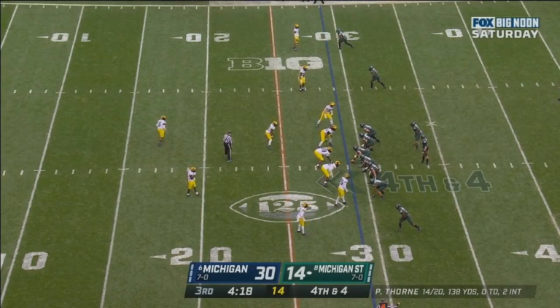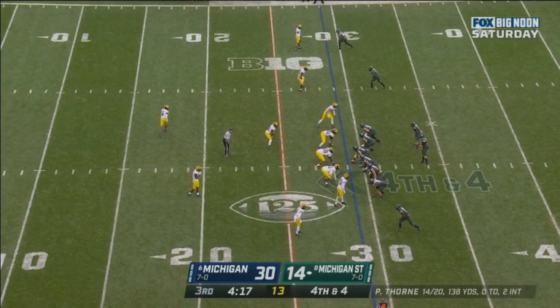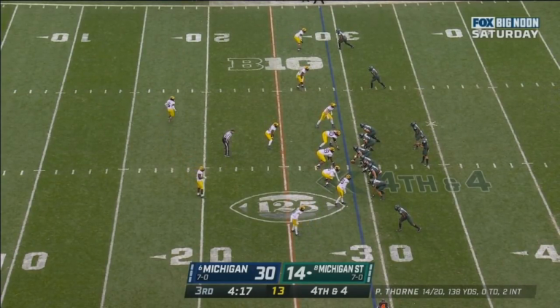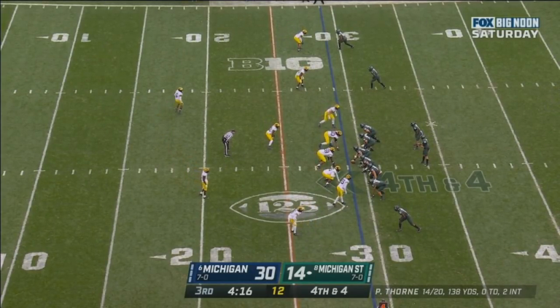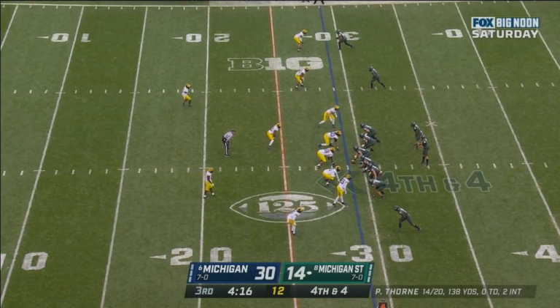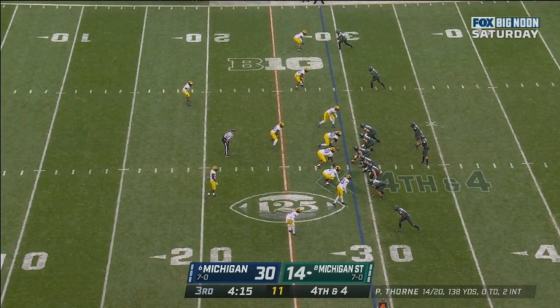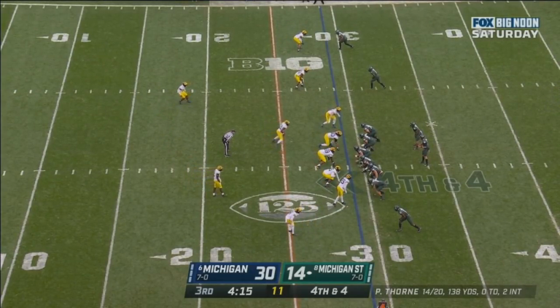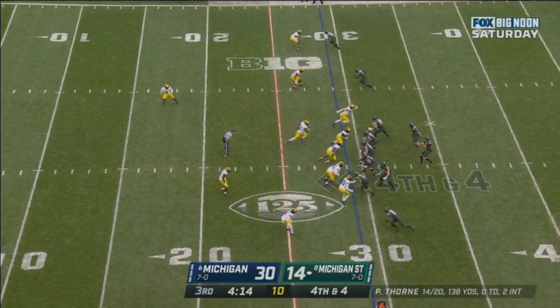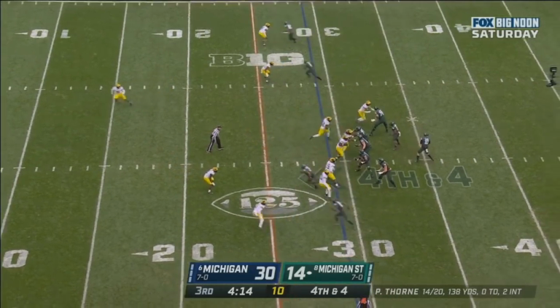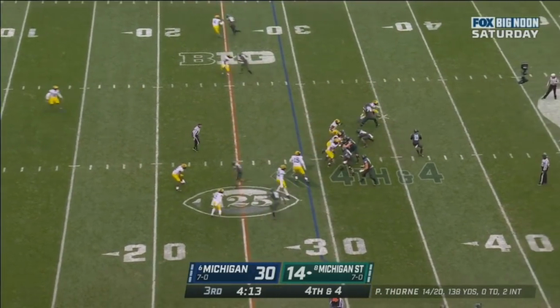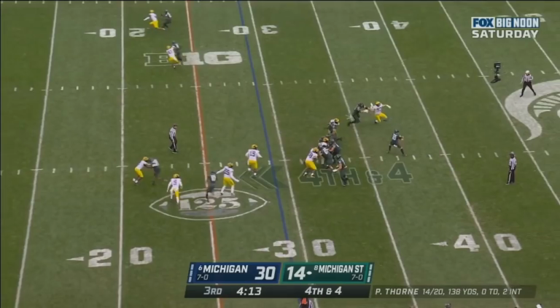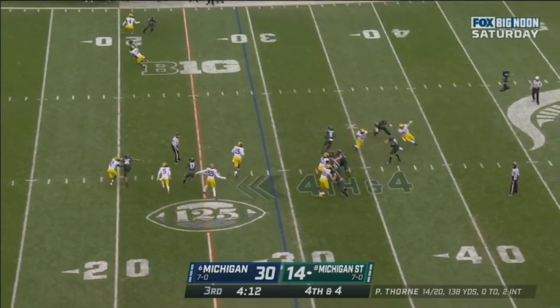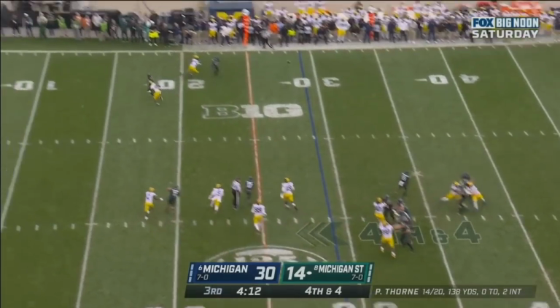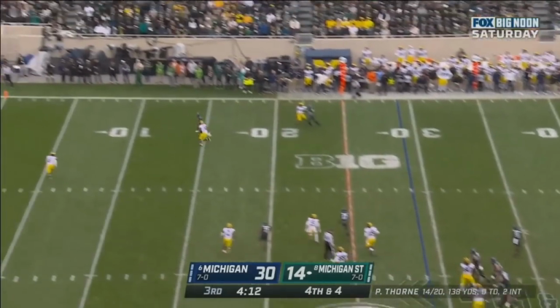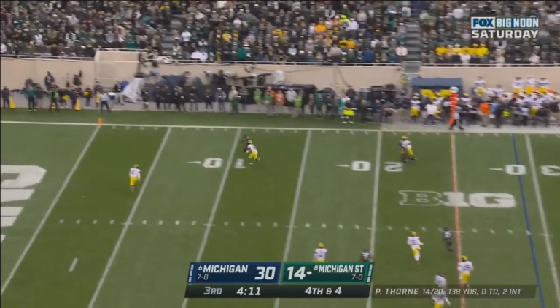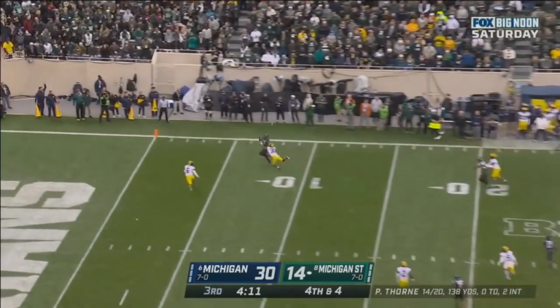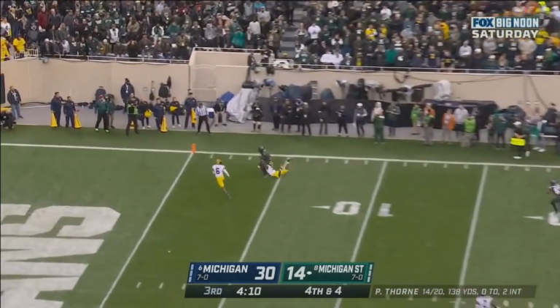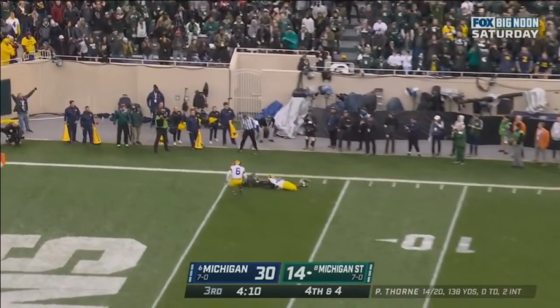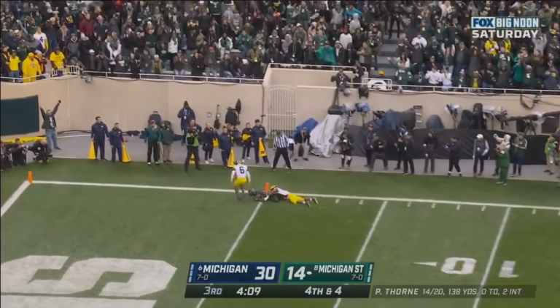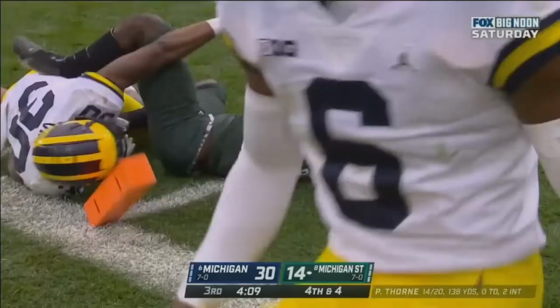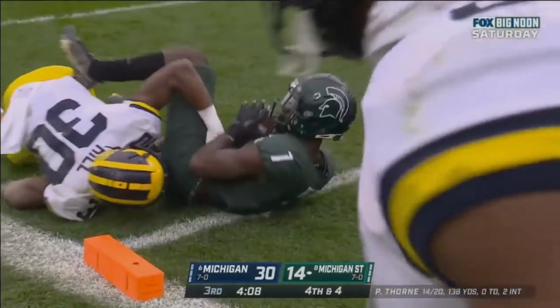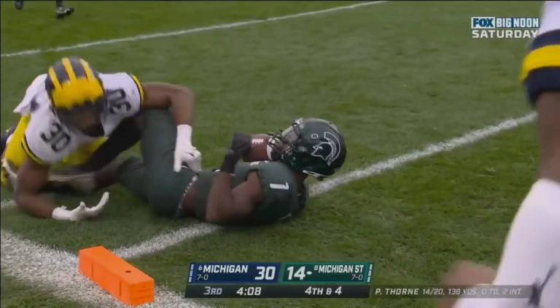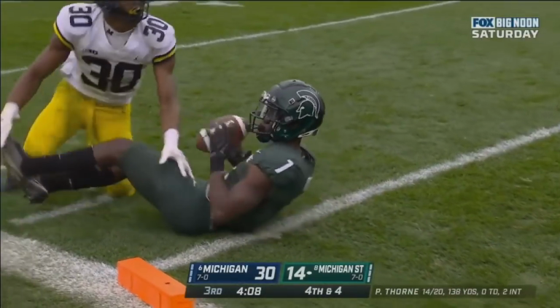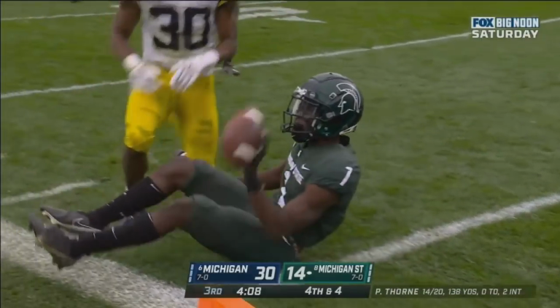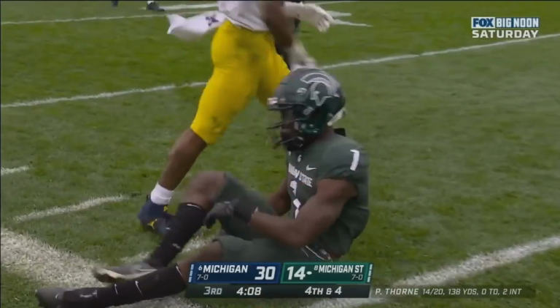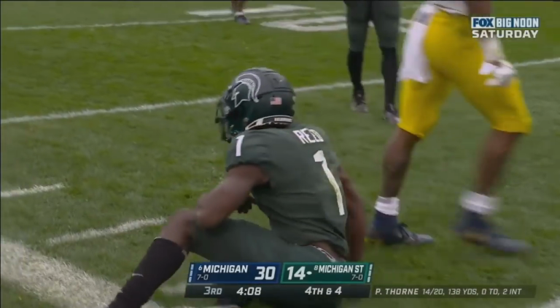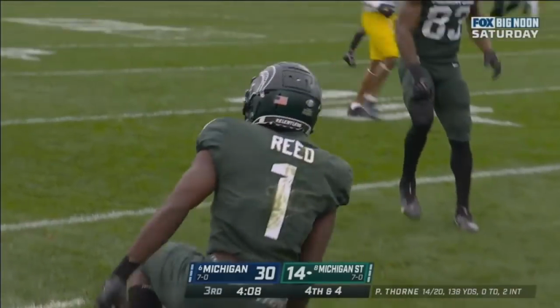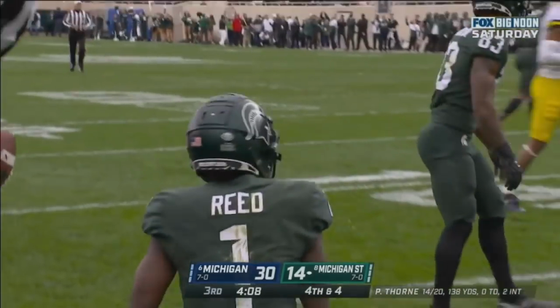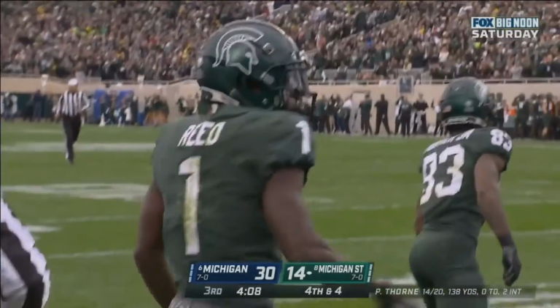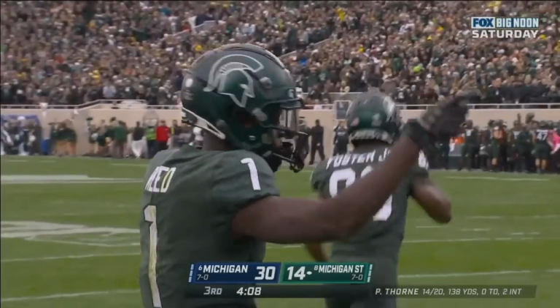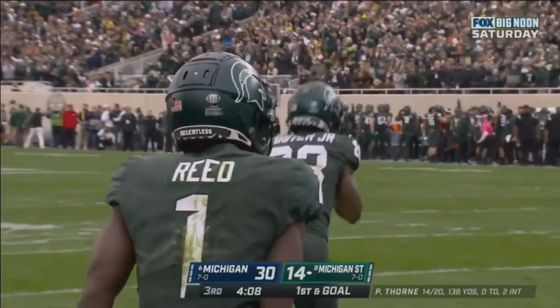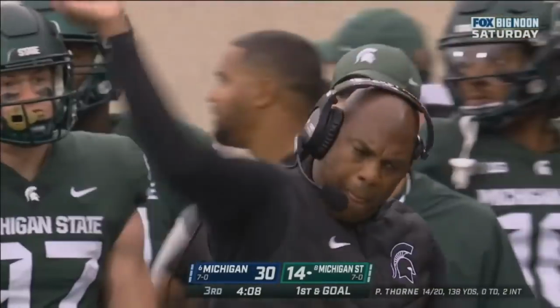He's got a lot of single coverage over on the right. Thorne back to throw, blitz coming. Throwing deep down the sideline. The ball is caught, inside the five to the three-yard line. That is a great throw and catch to Jaden Reed.